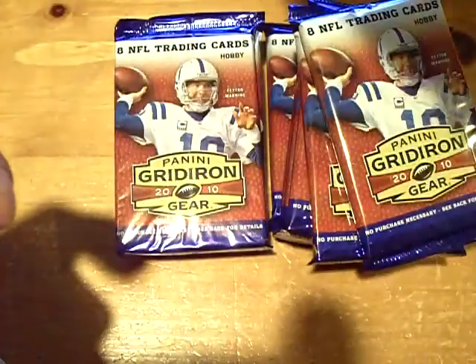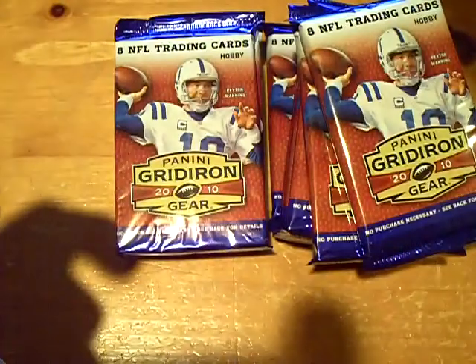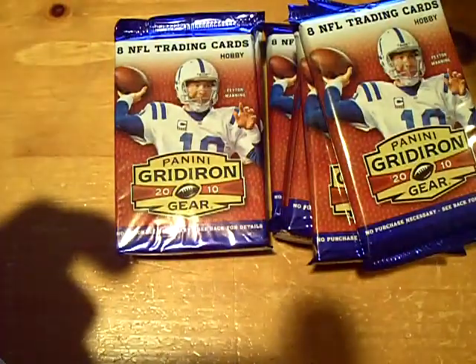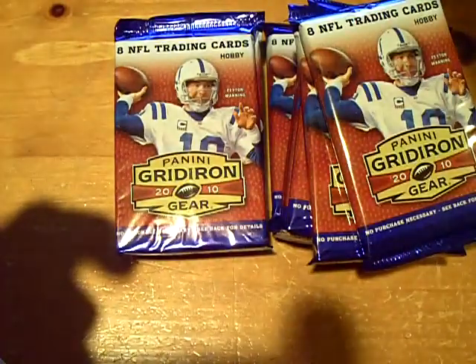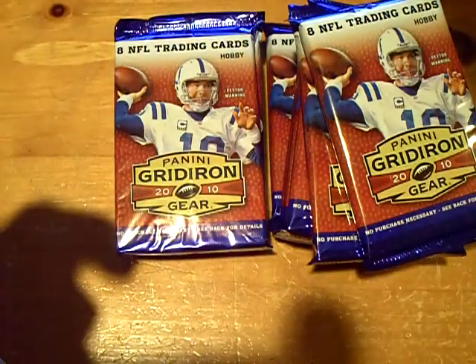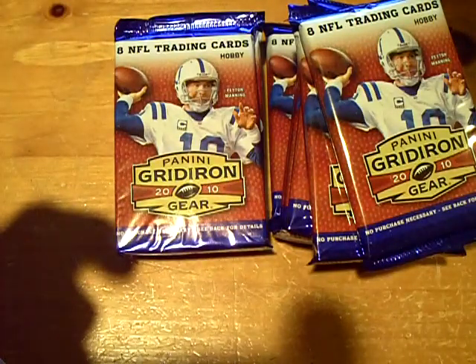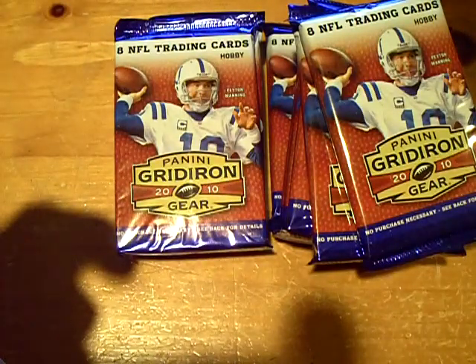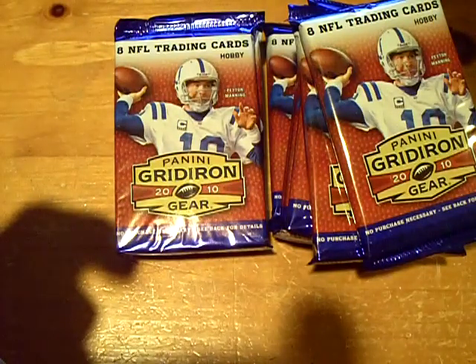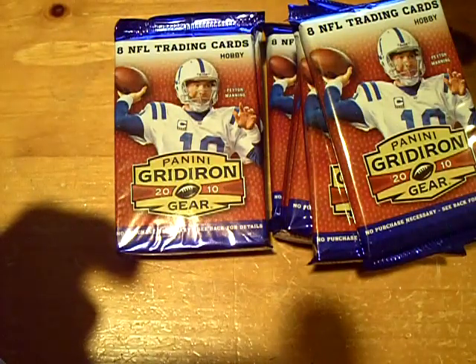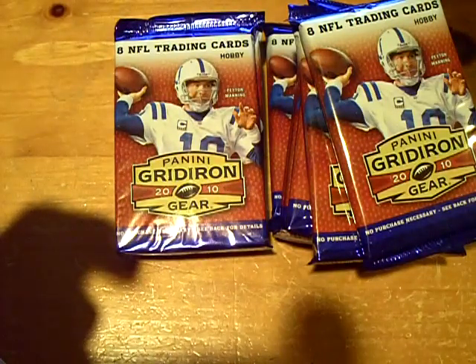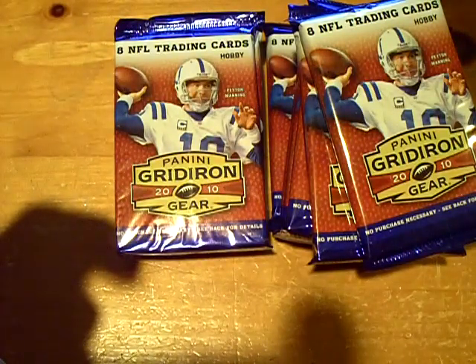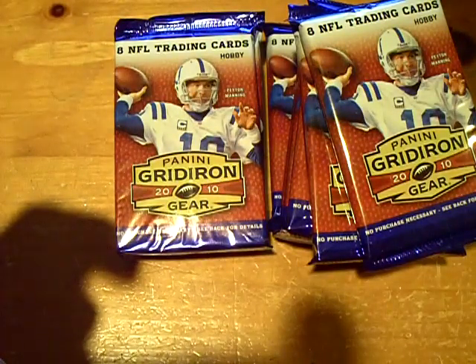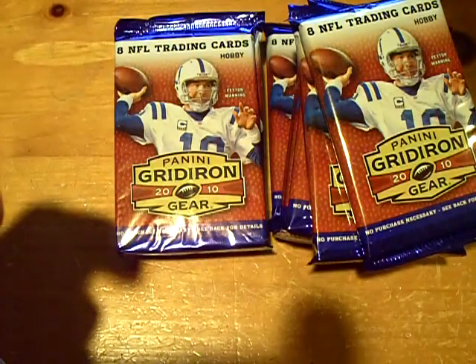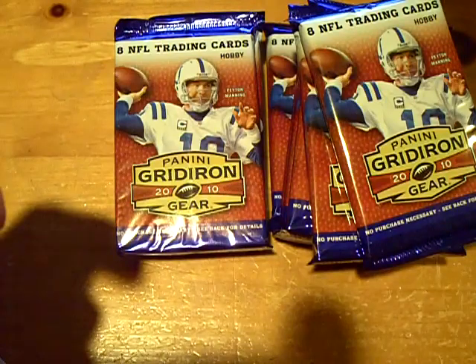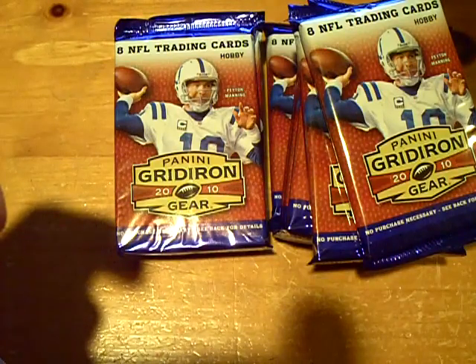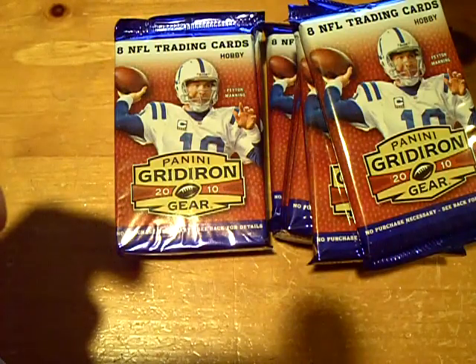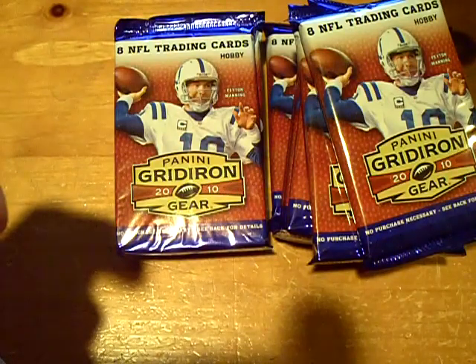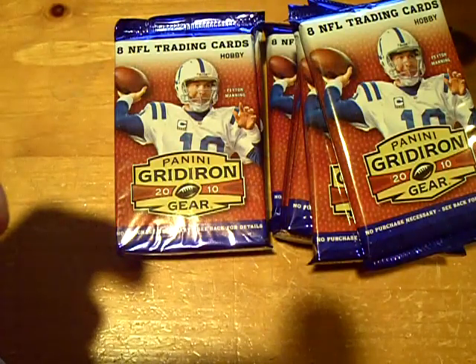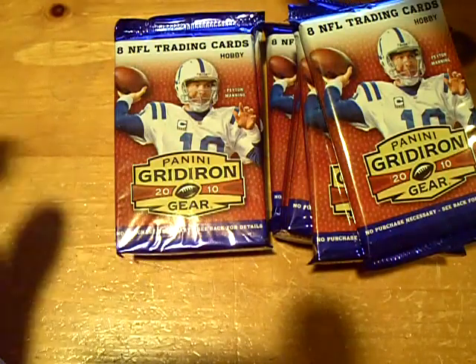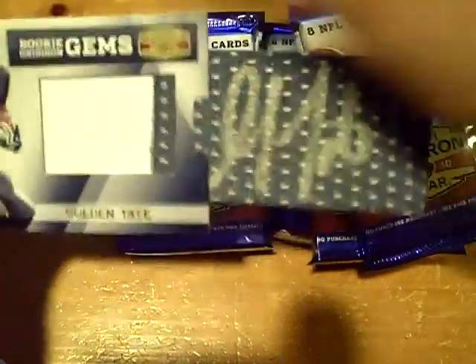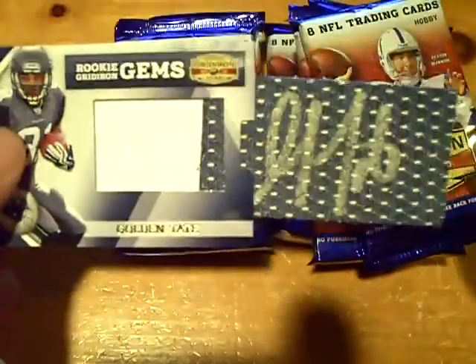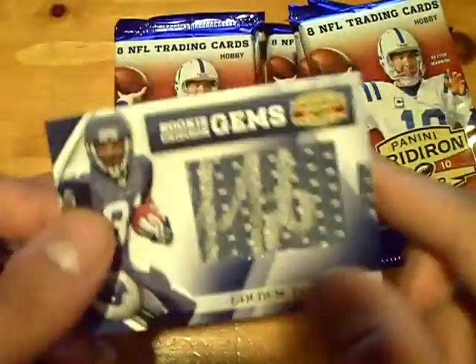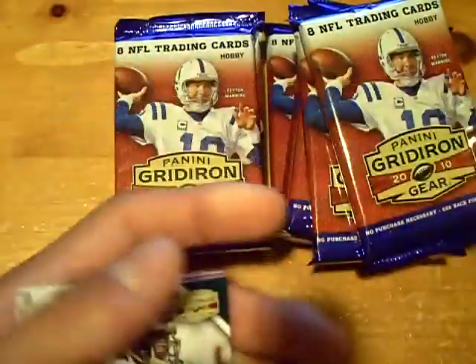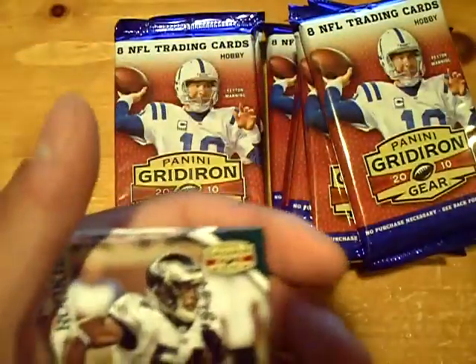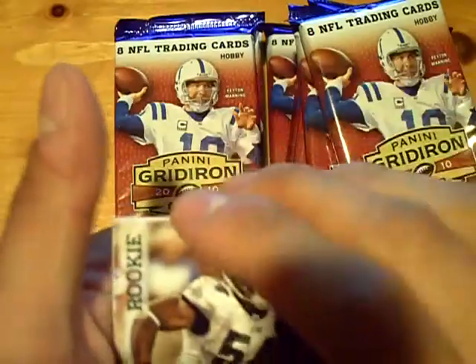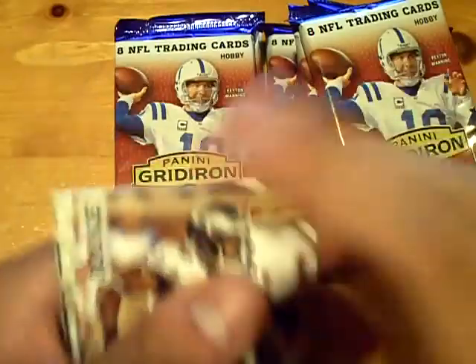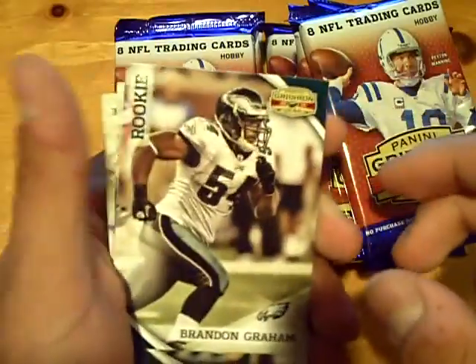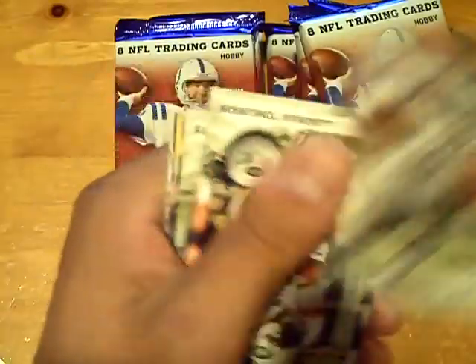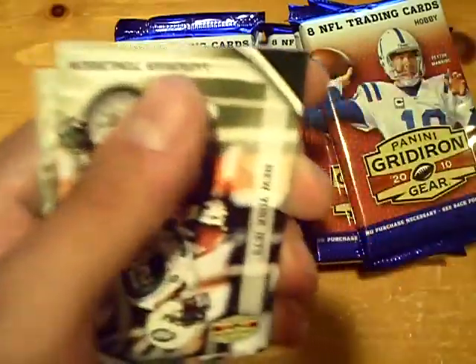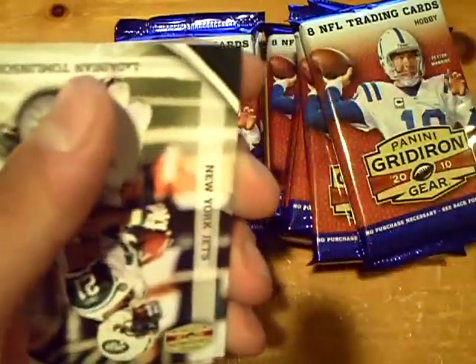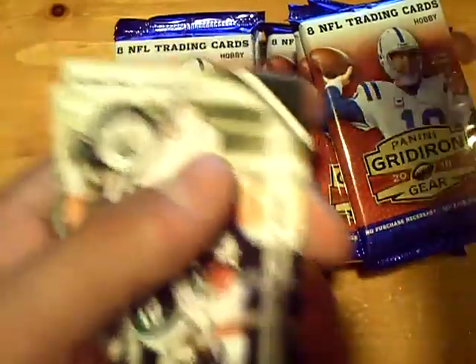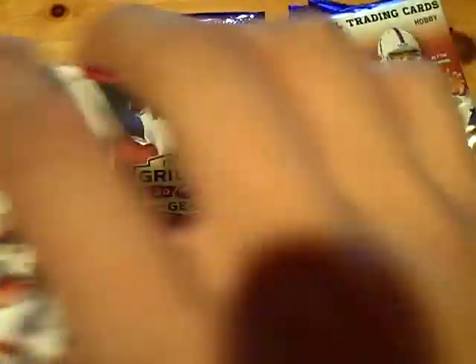What's actually cool about this card — he left some ink on the back of the card, you can see that. And a rookie of Brandon Graham for the Eagles.